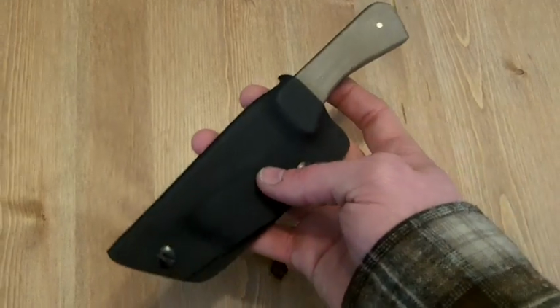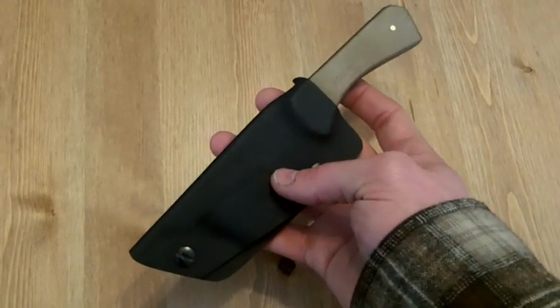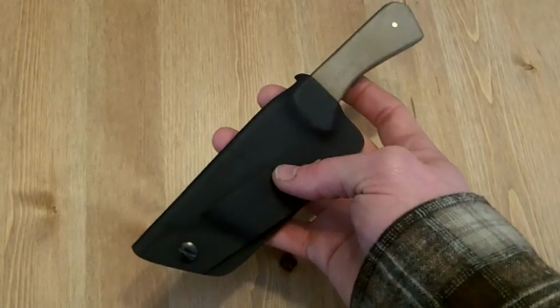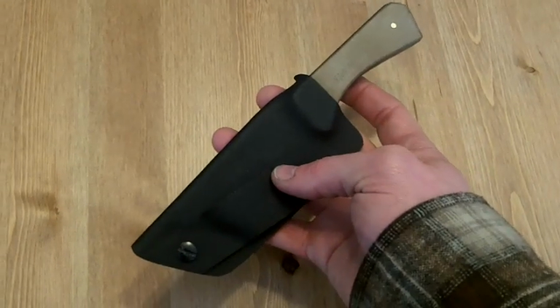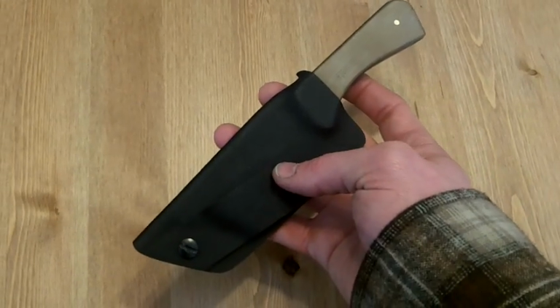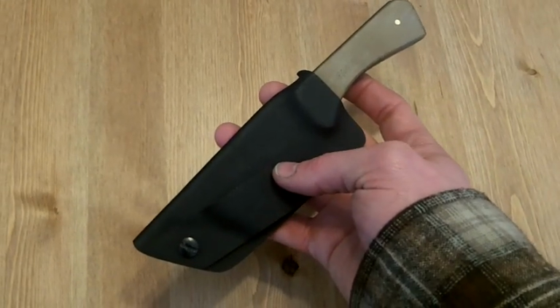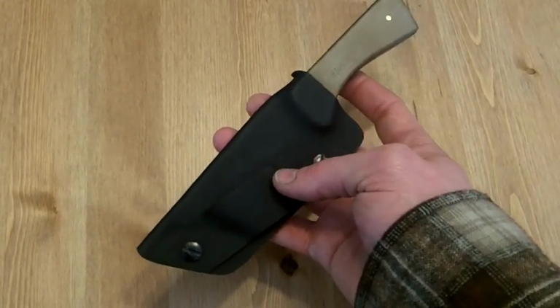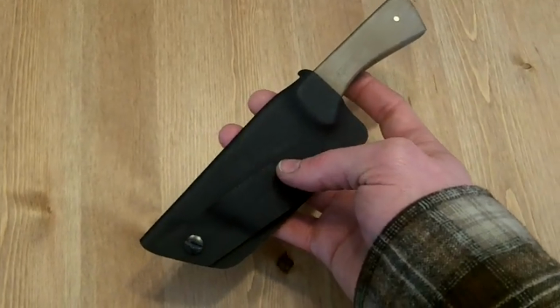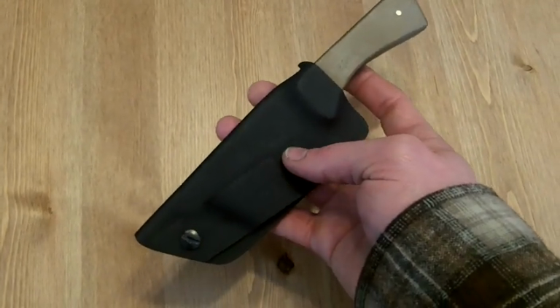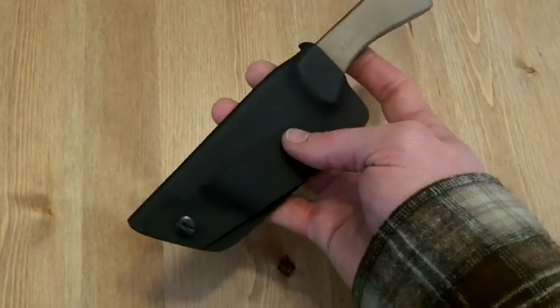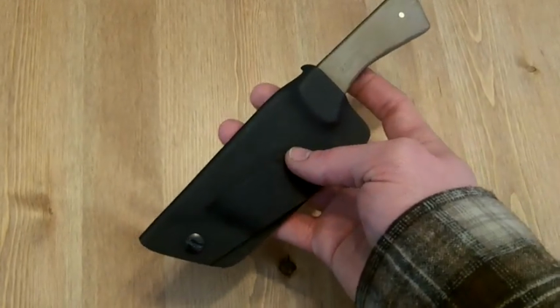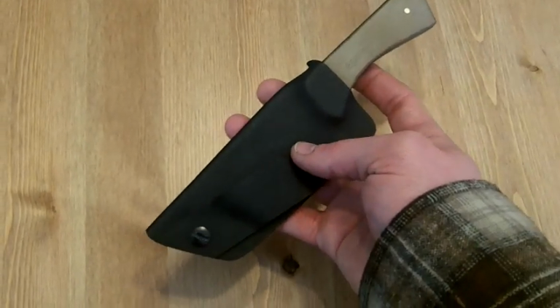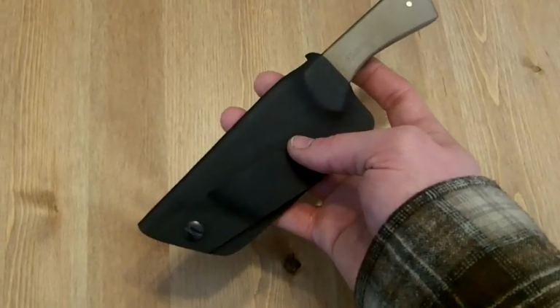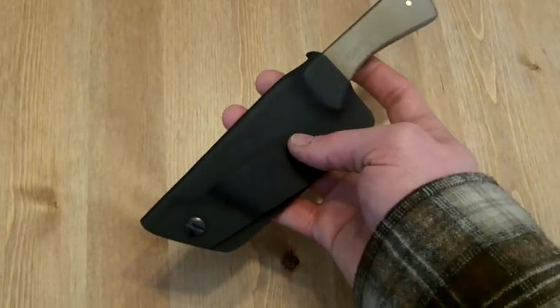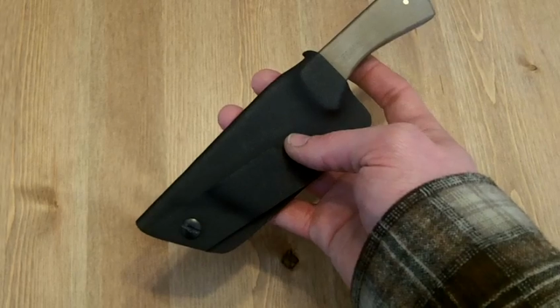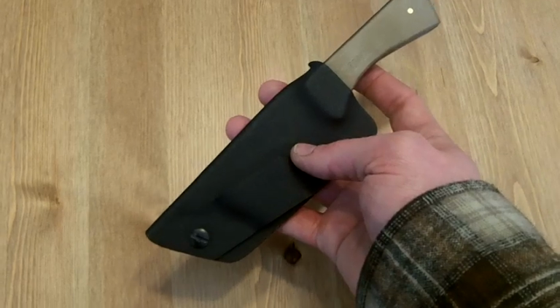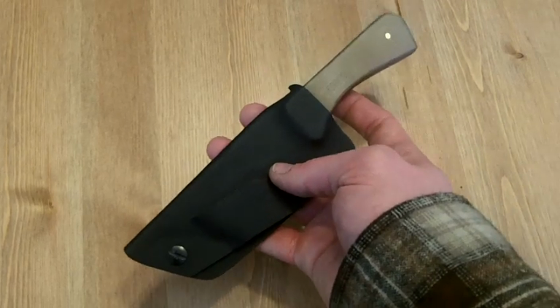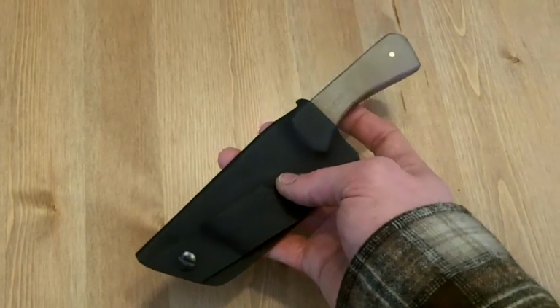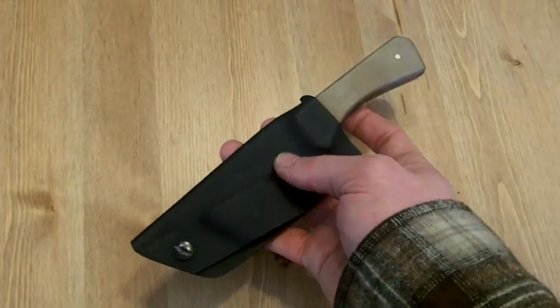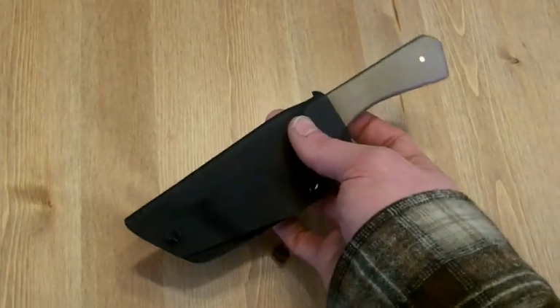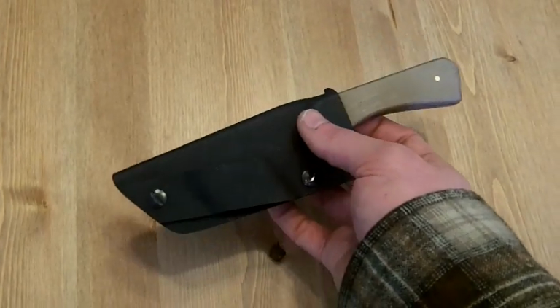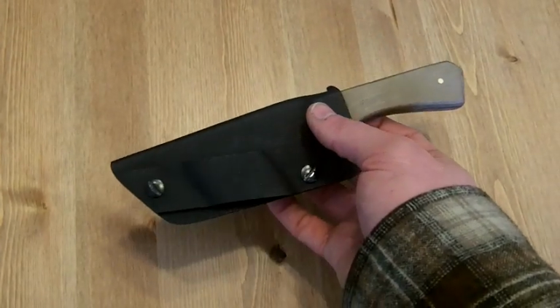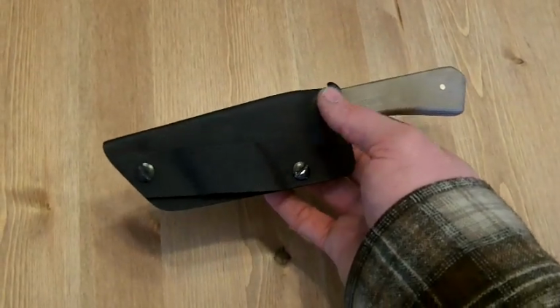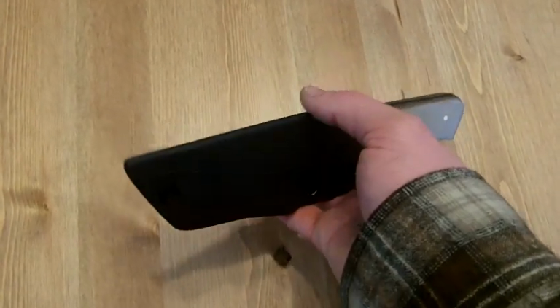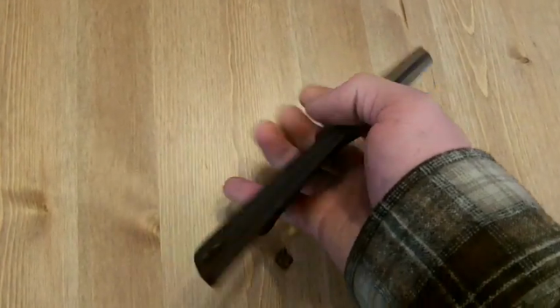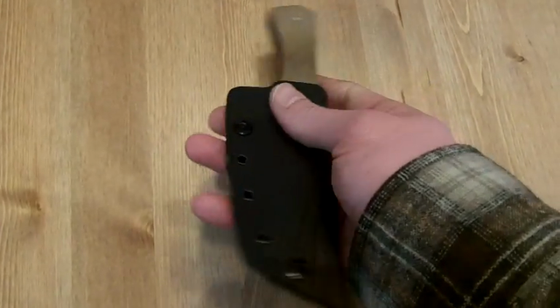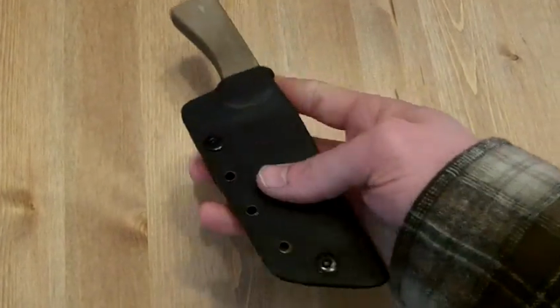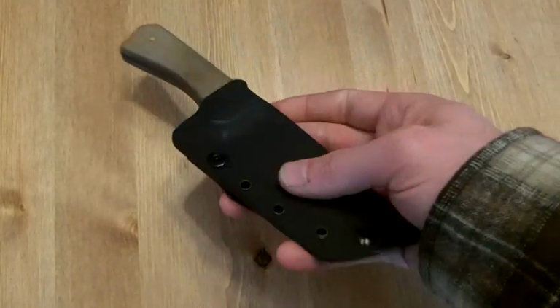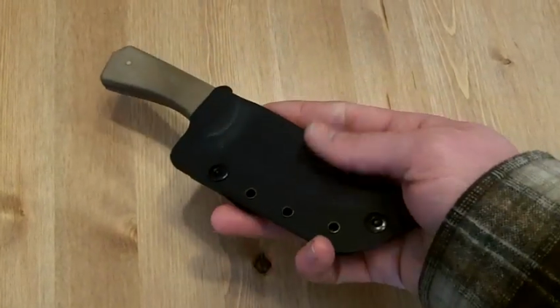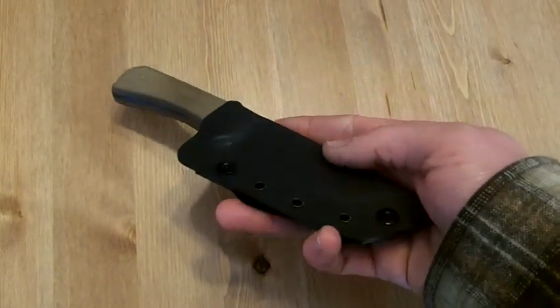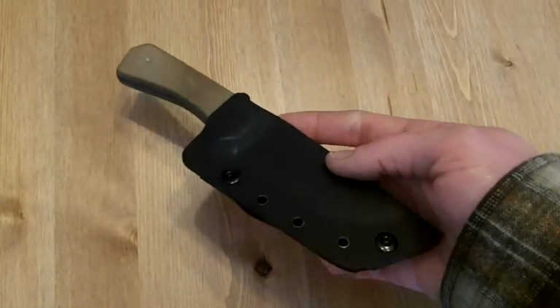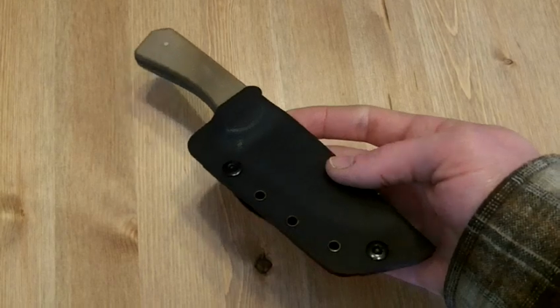So it really holds it snug and it holds real tight into the body too, so it doesn't profile at all. It conceals really well. It's actually very comfortable to wear.